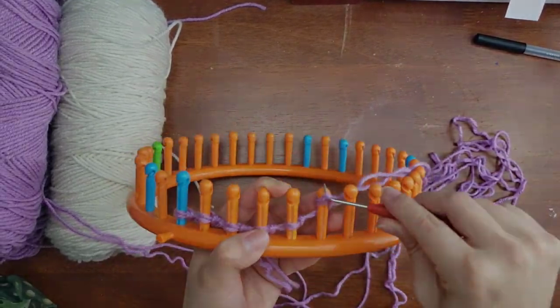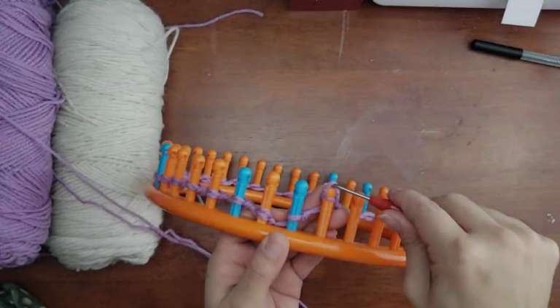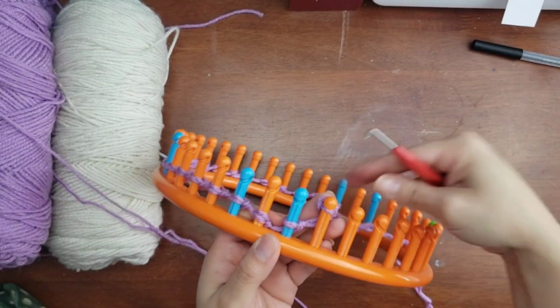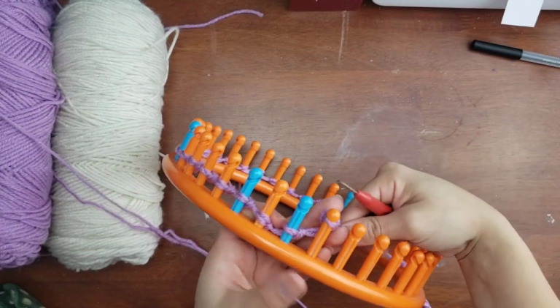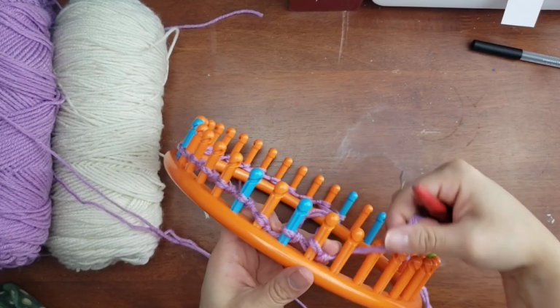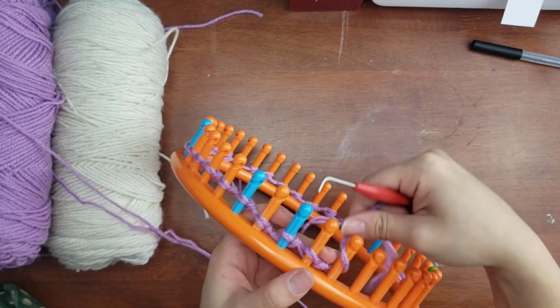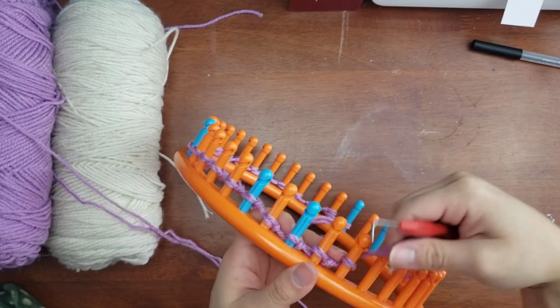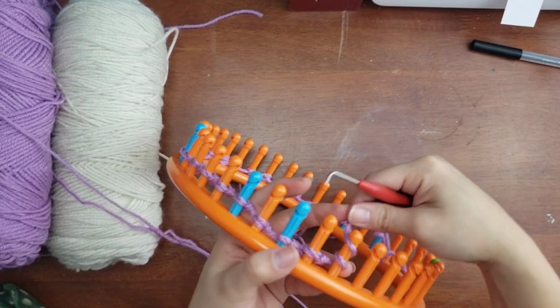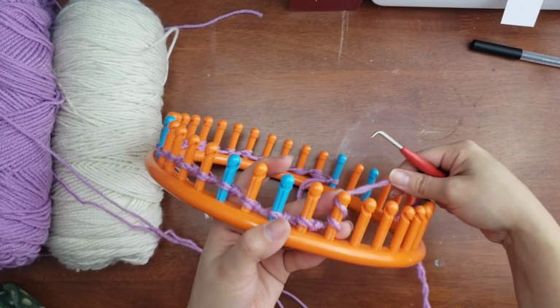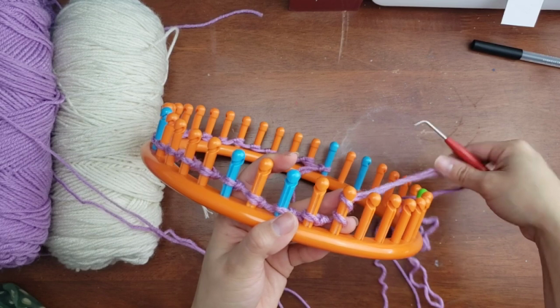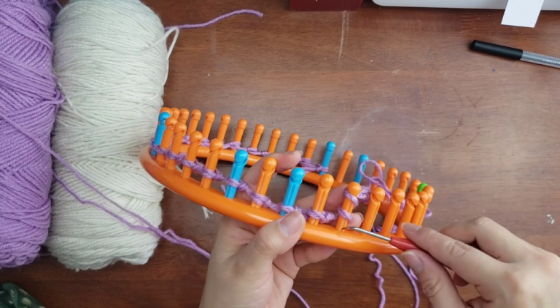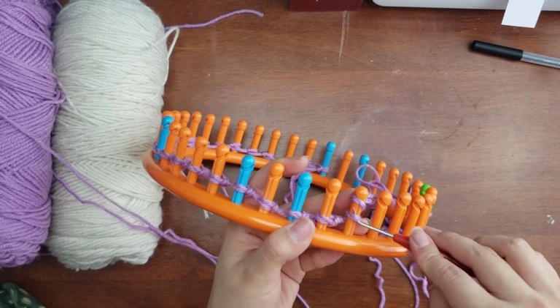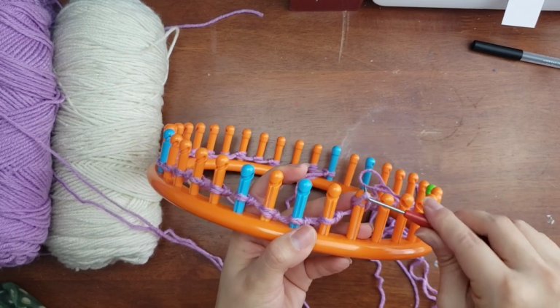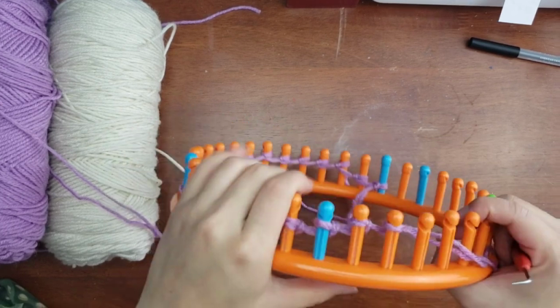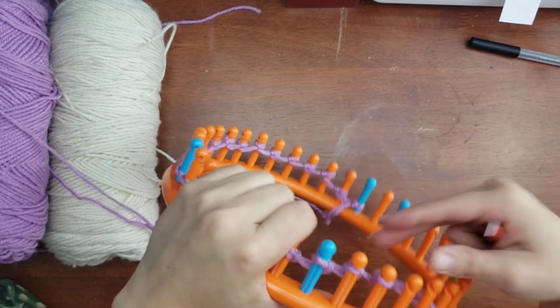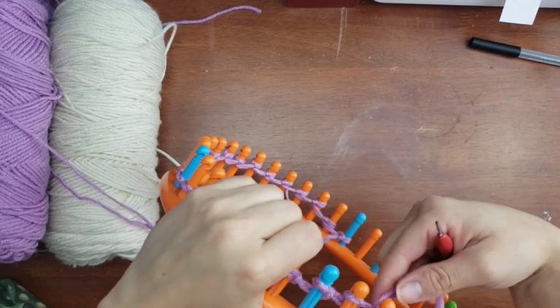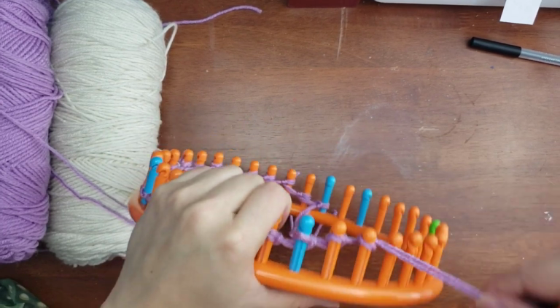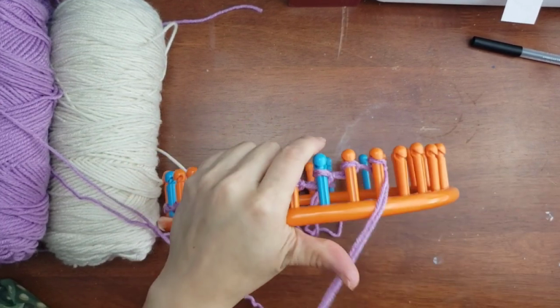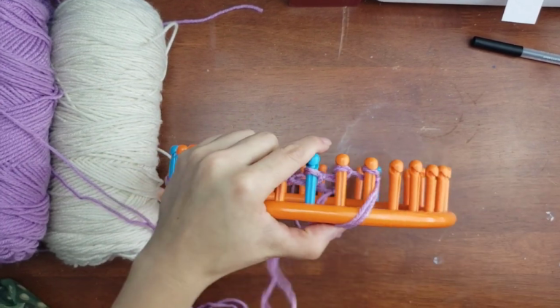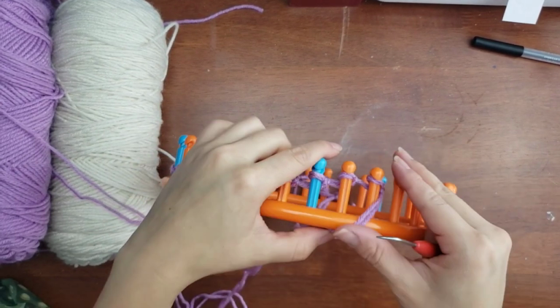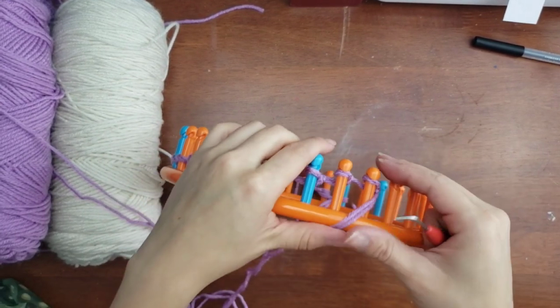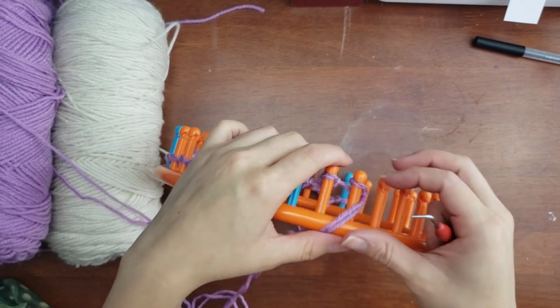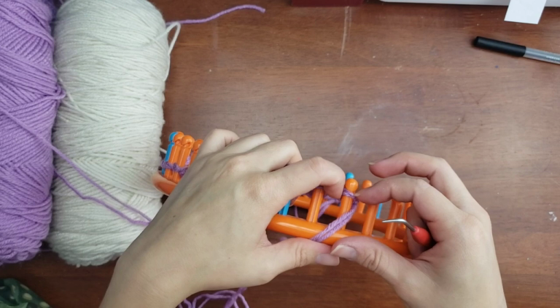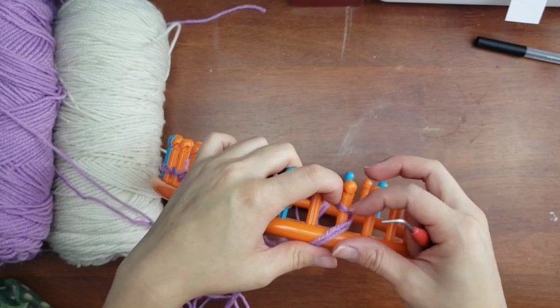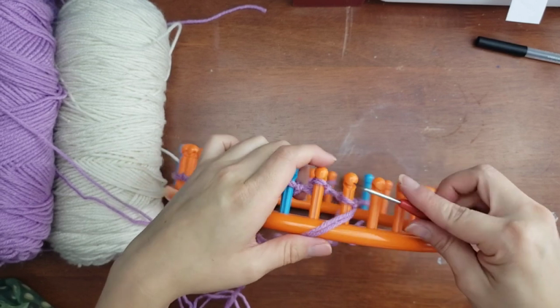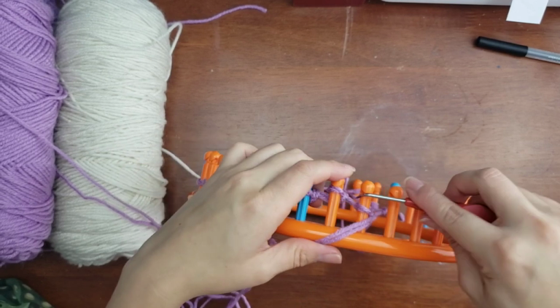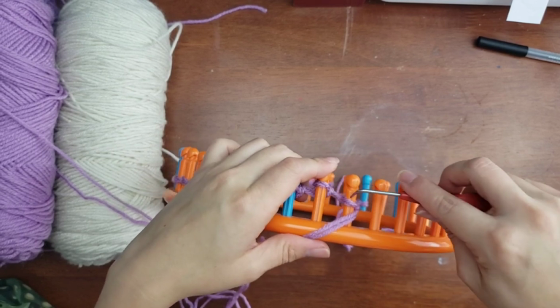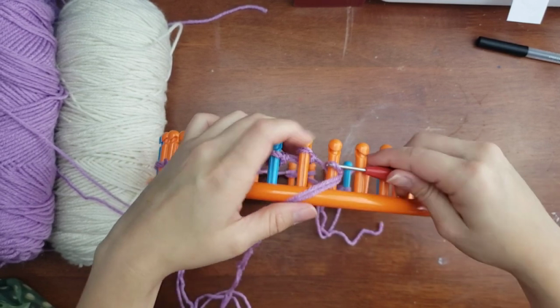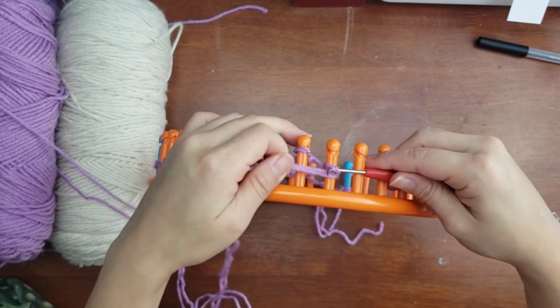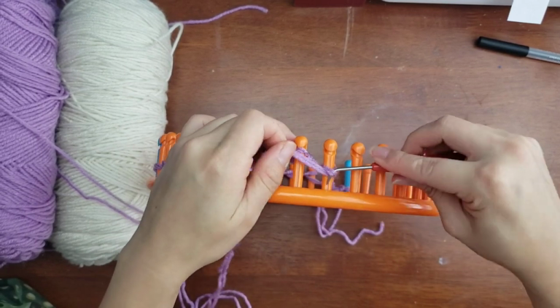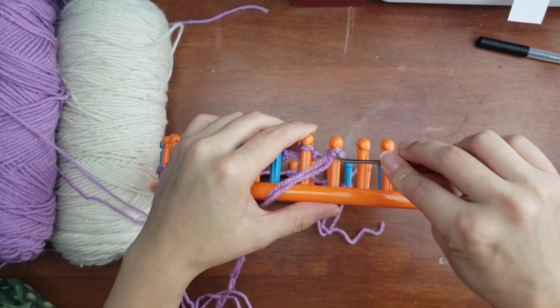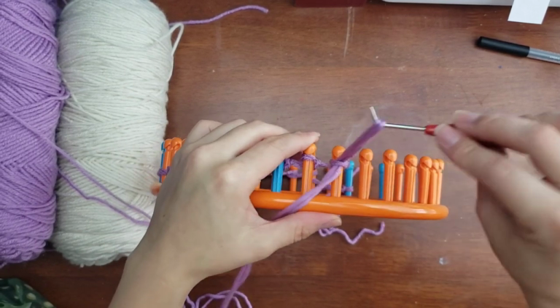I'm speeding this along since I already gave you a demonstration. Now I'm at the last peg. I always encourage you to watch the full process just to see if this is a project you'd like to achieve. Now we're moving on to our purl row.